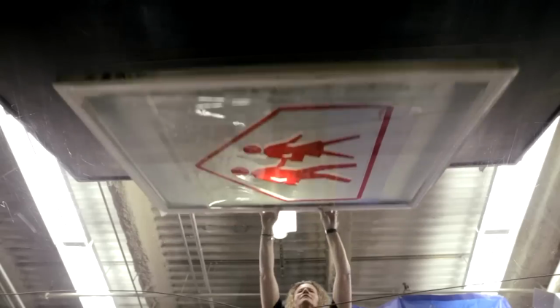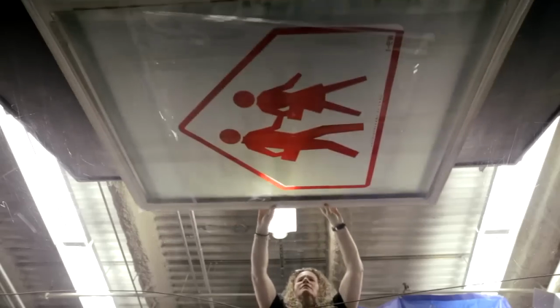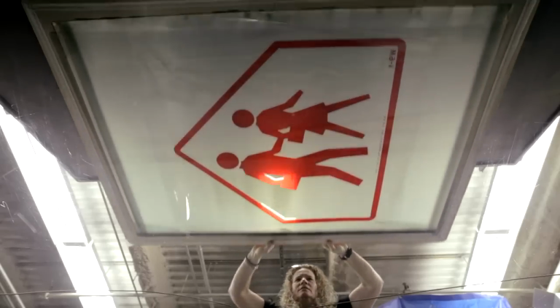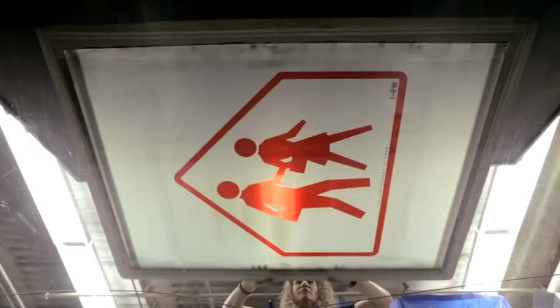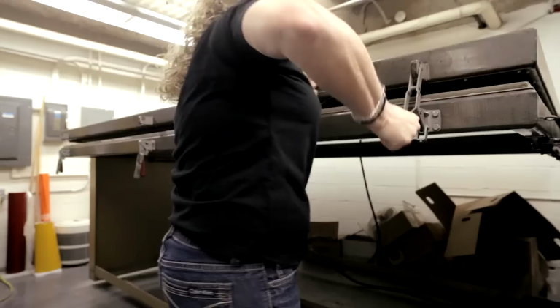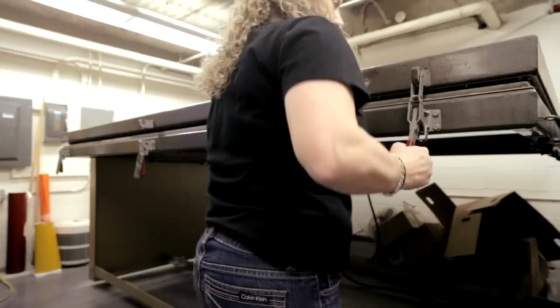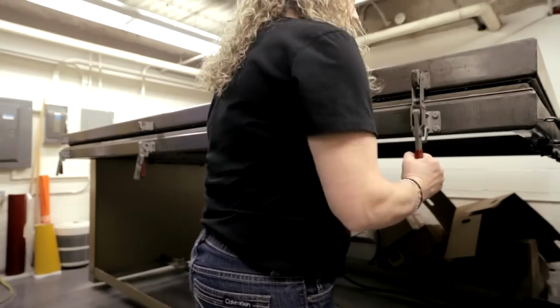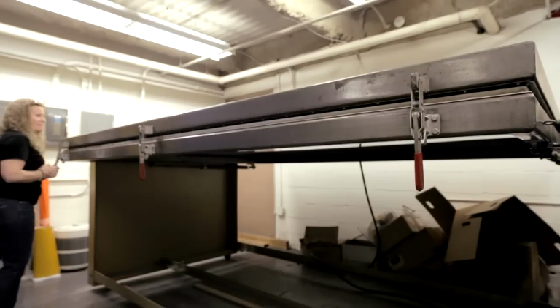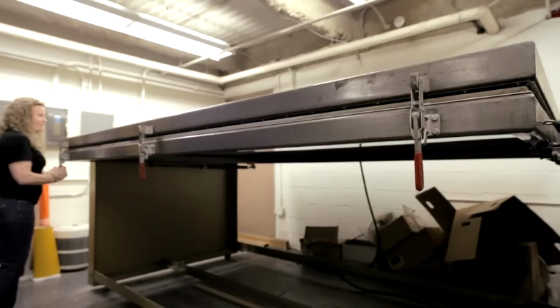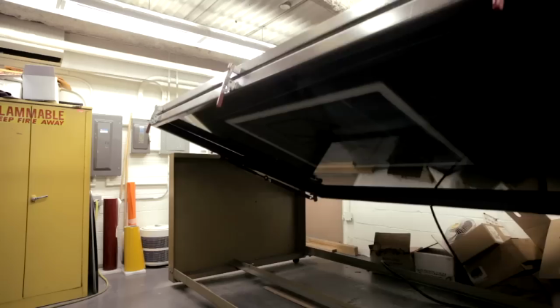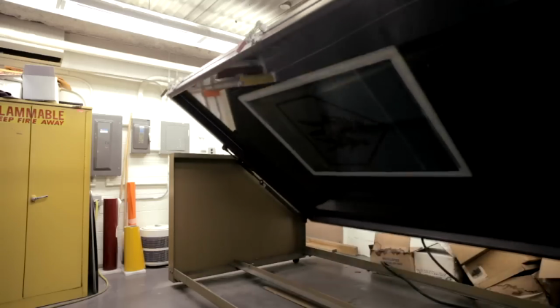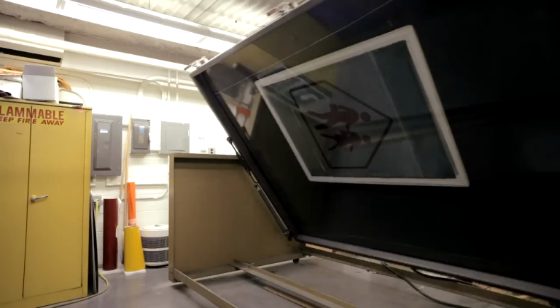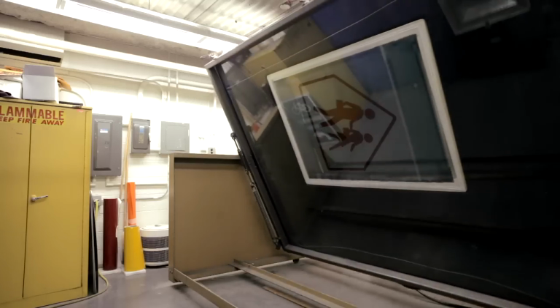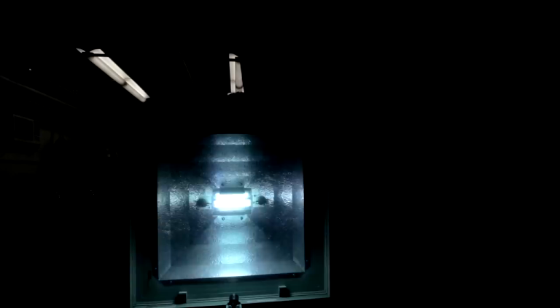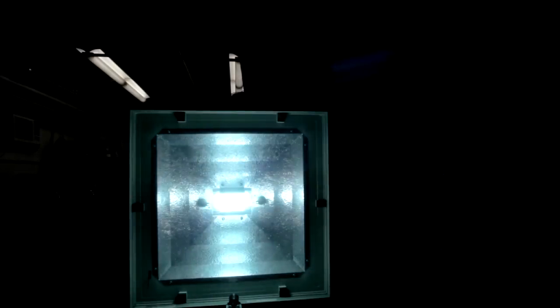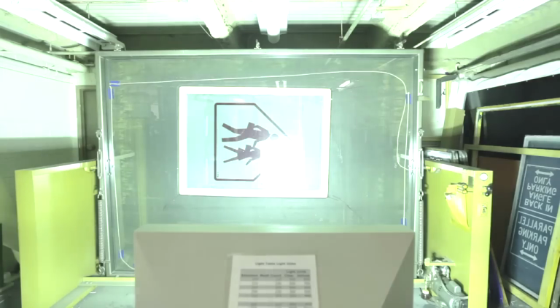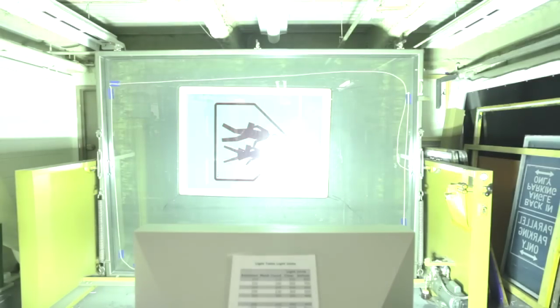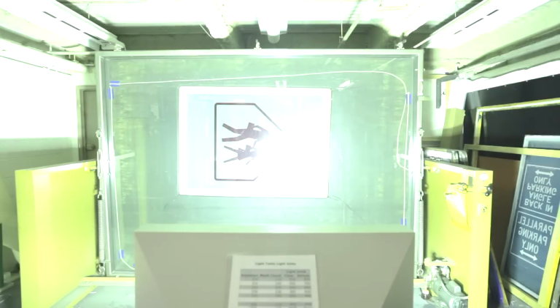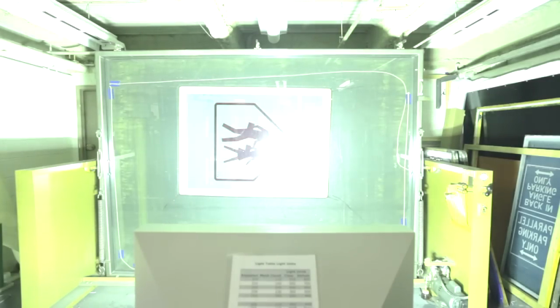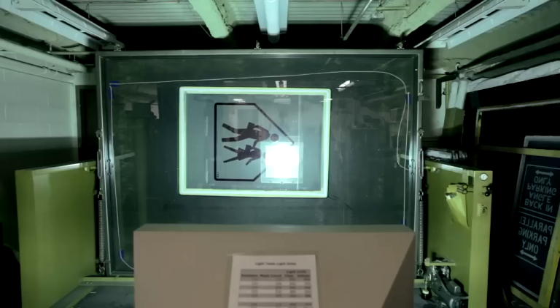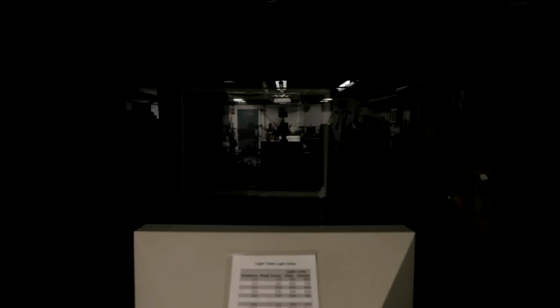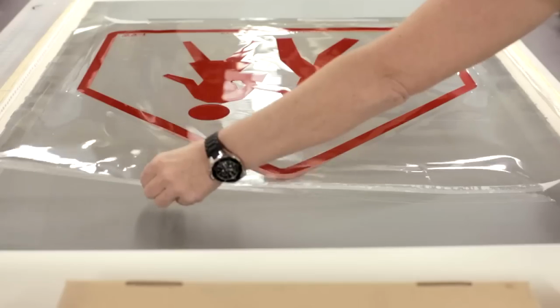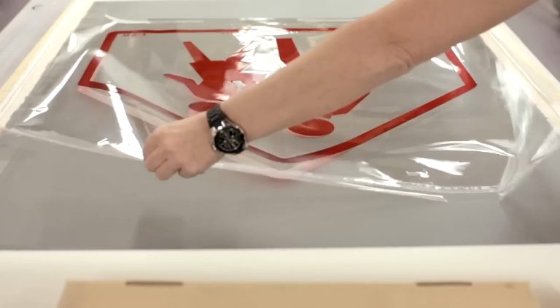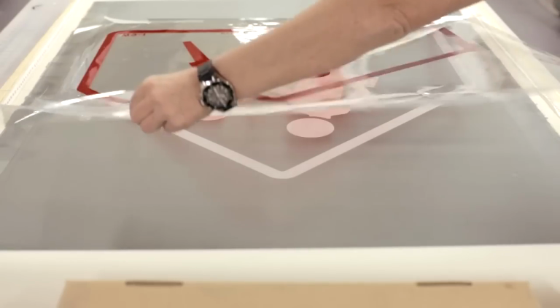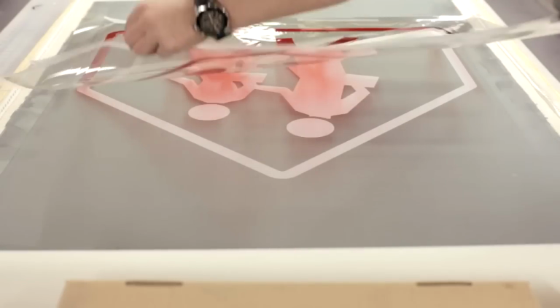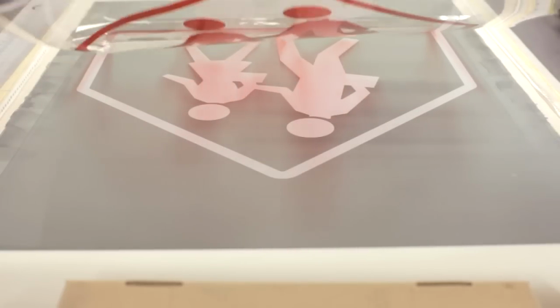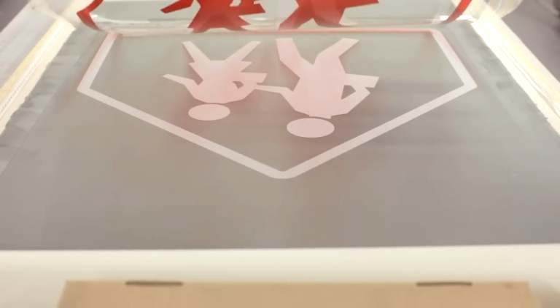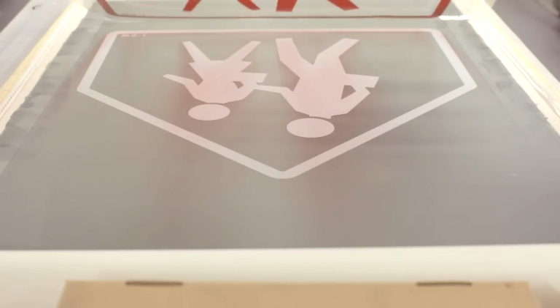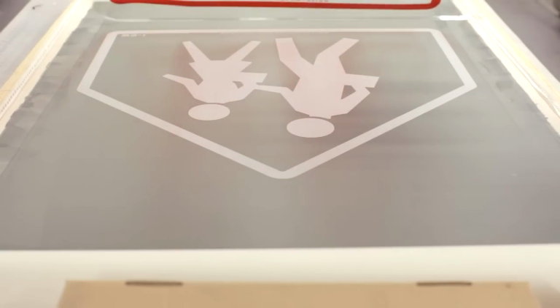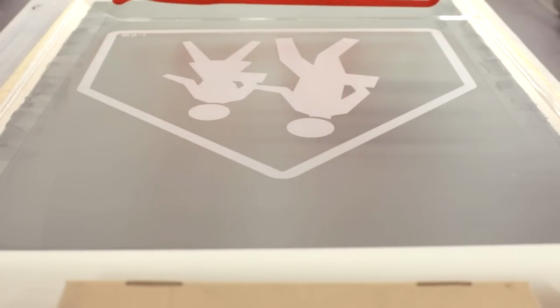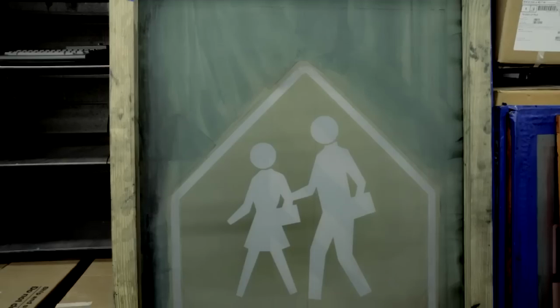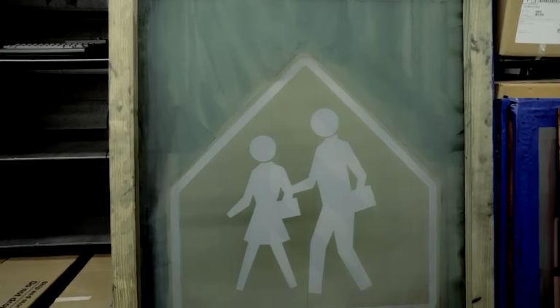When you go from the start to the finish and you see the finished product, and then you go out in the street and you see it actually up, it's like, wow, that's cool. That looks great. I did that.